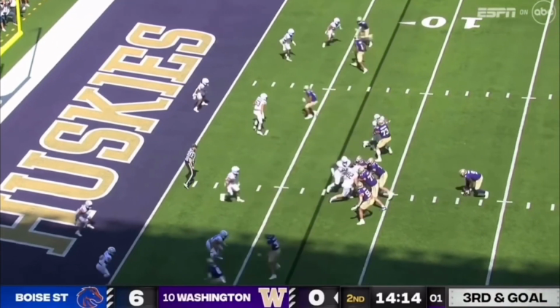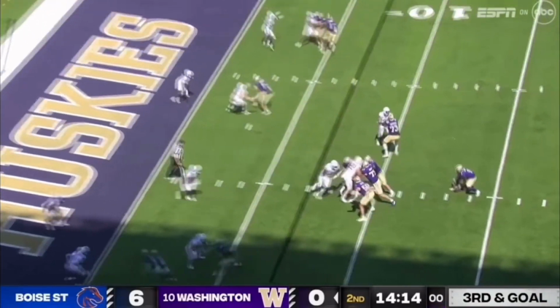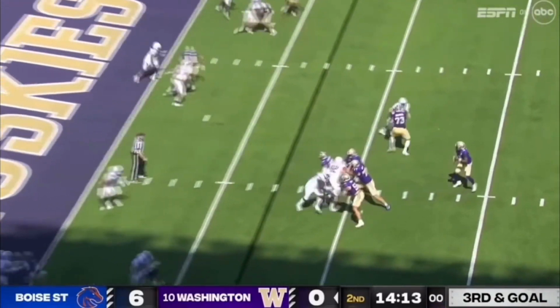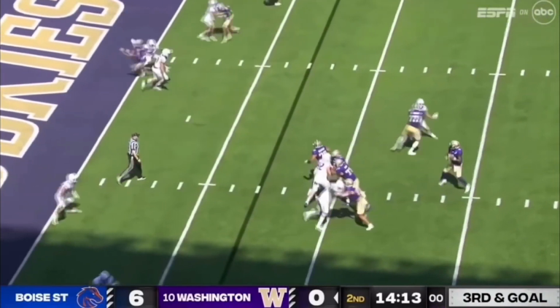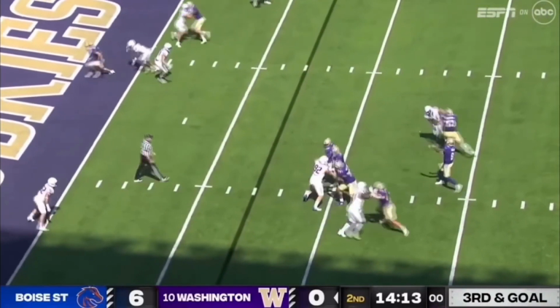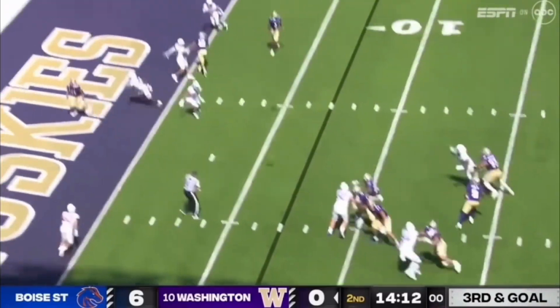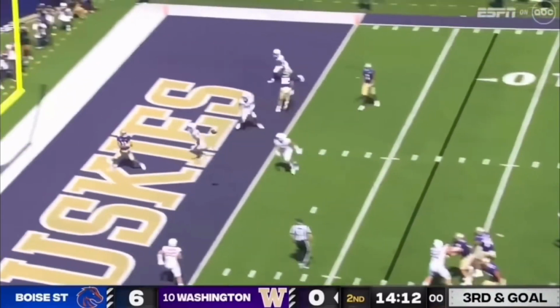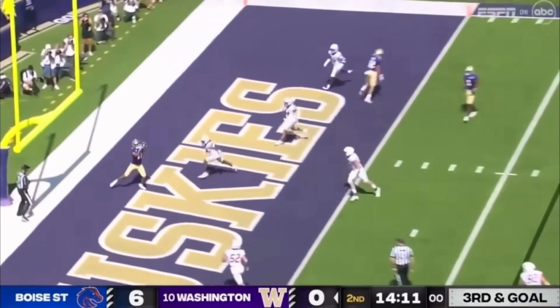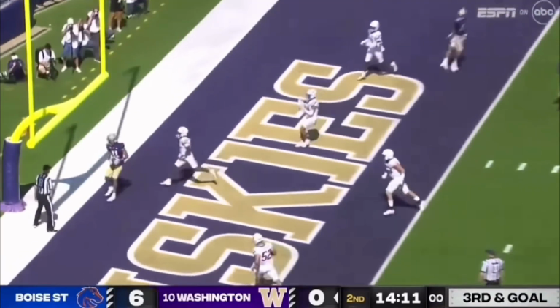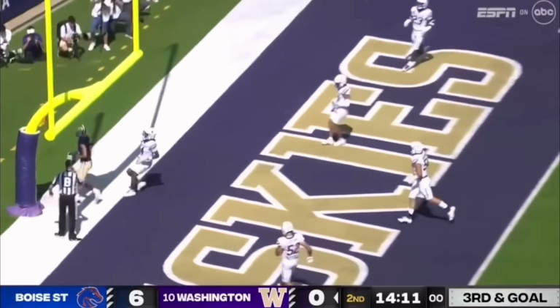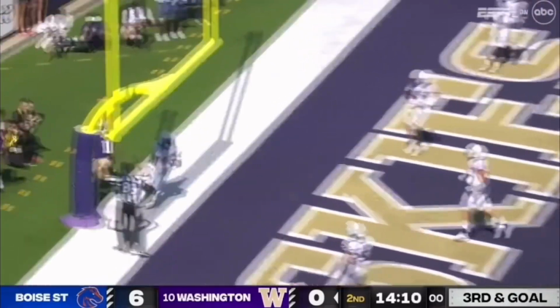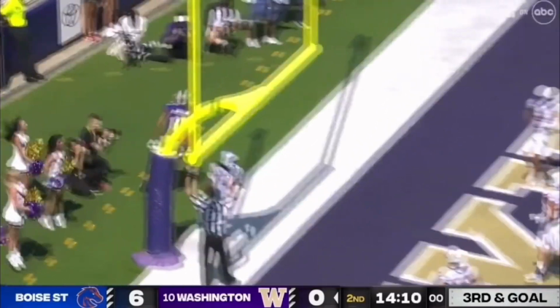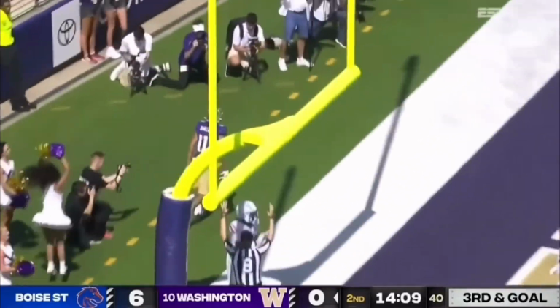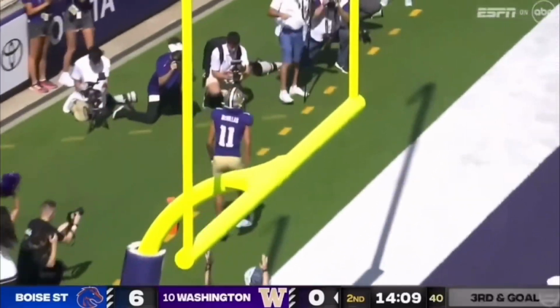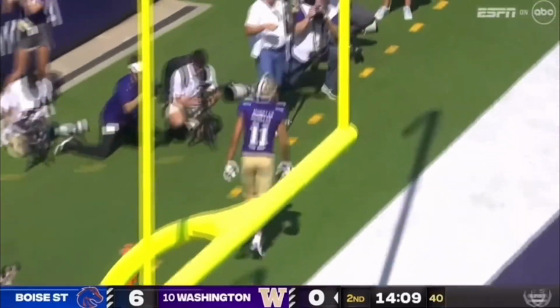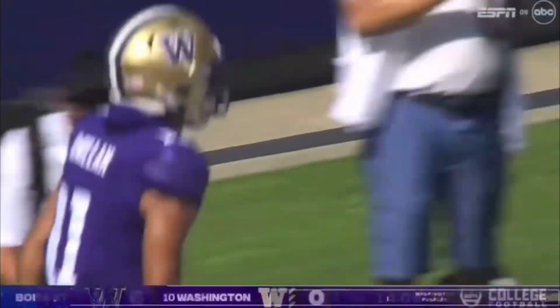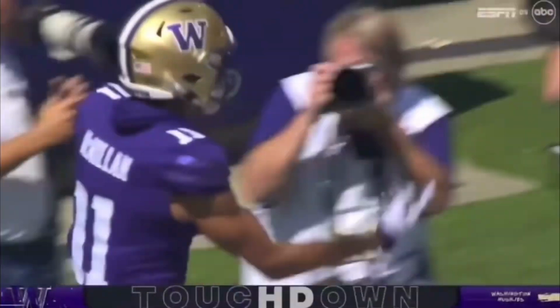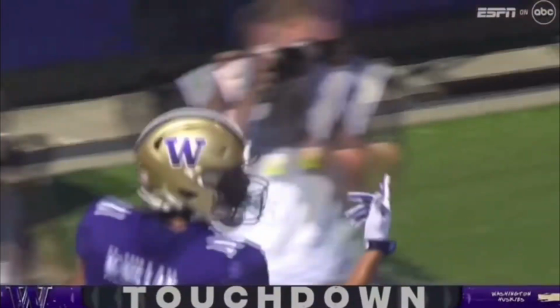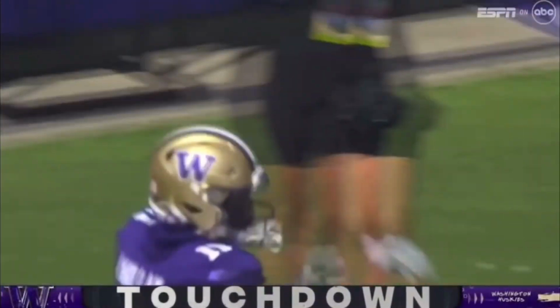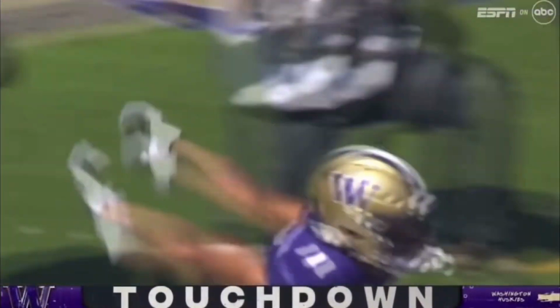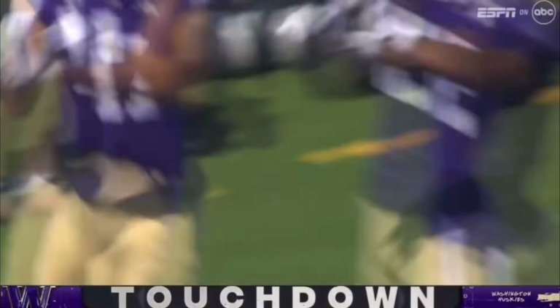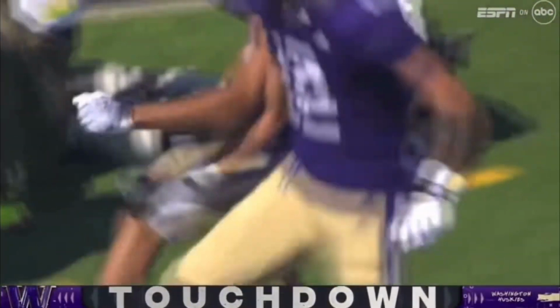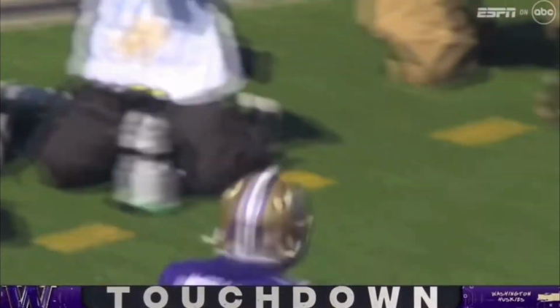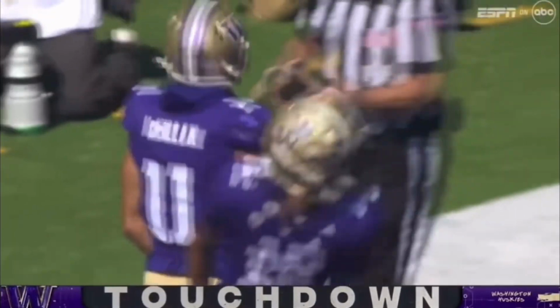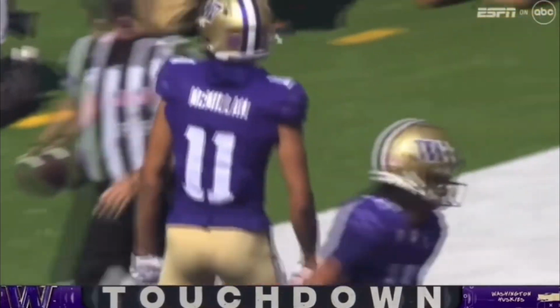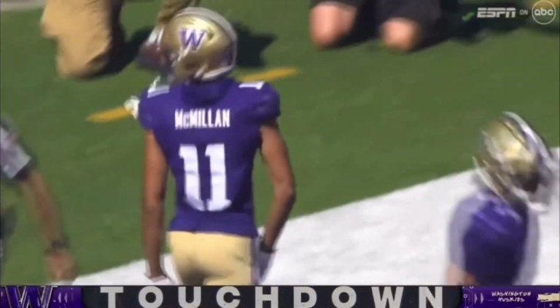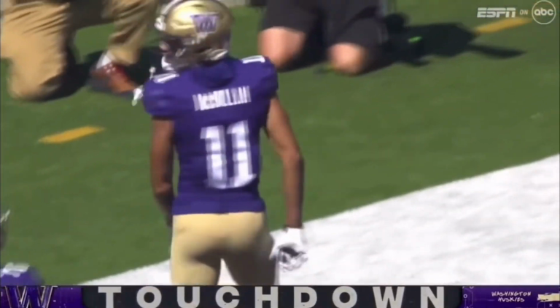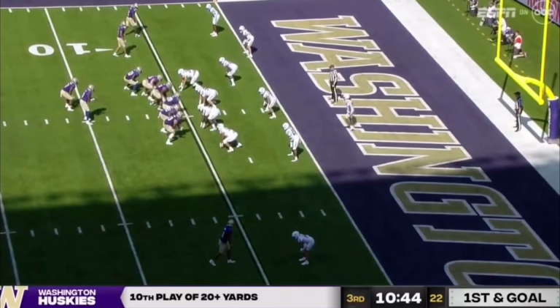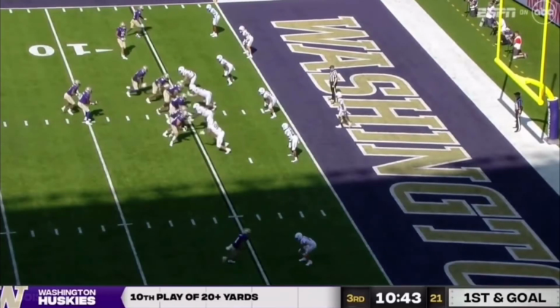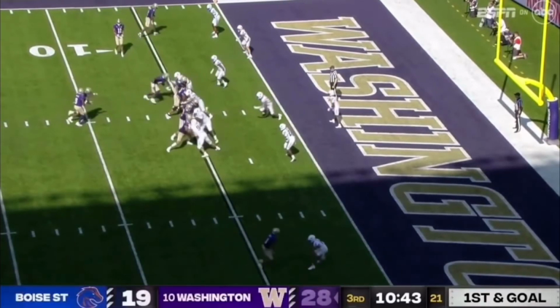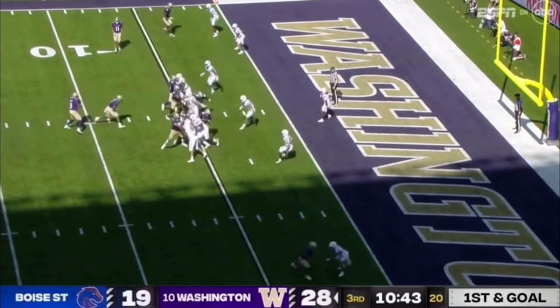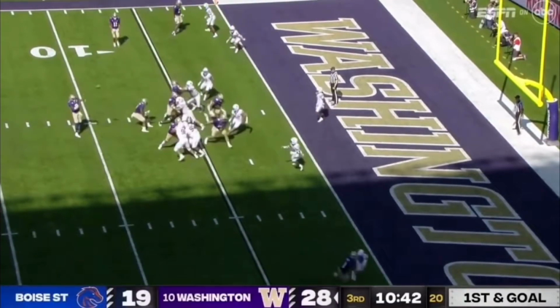Penix bobbles the snap, regains, and goes into the end zone. Touchdown, Jalen McMillan. Cool, calm, and collected — Michael Penix Jr. He showed us right there why it is.